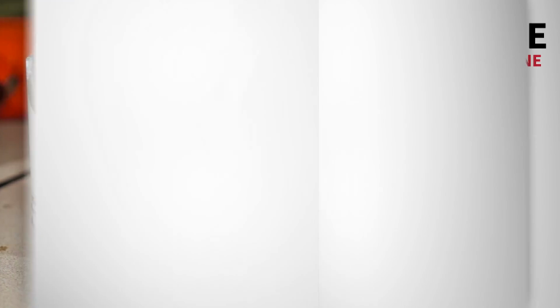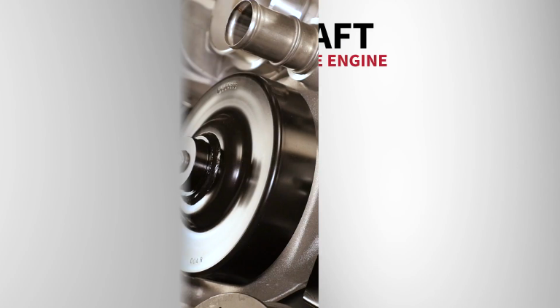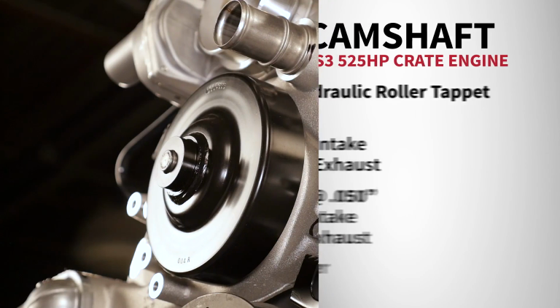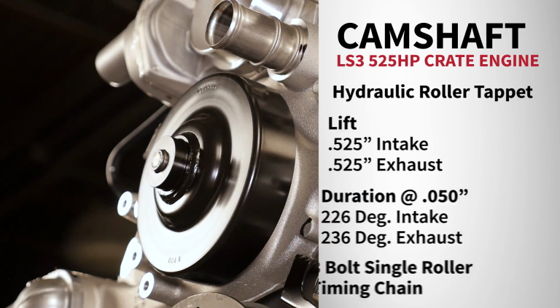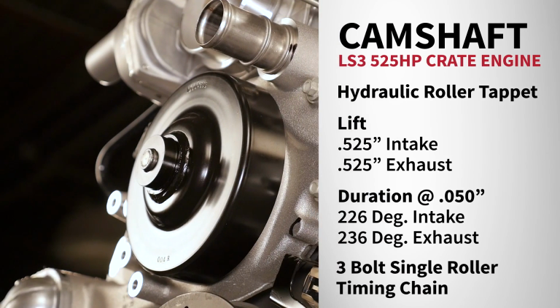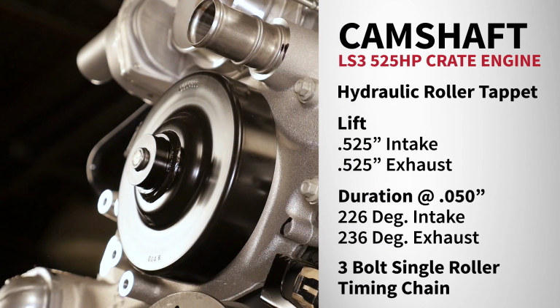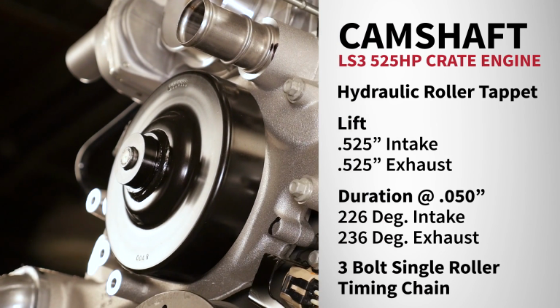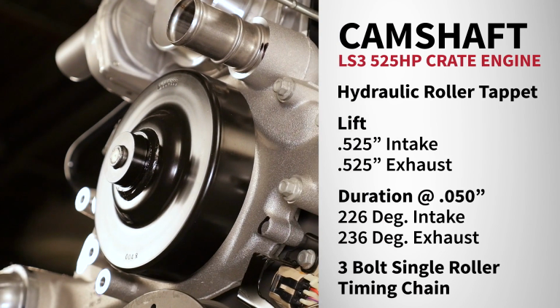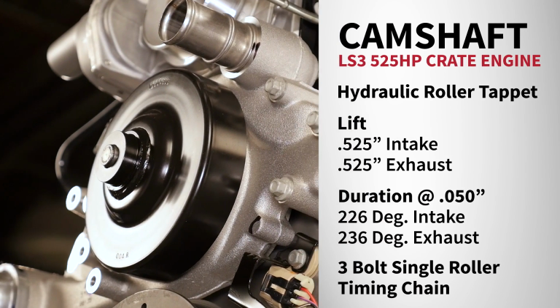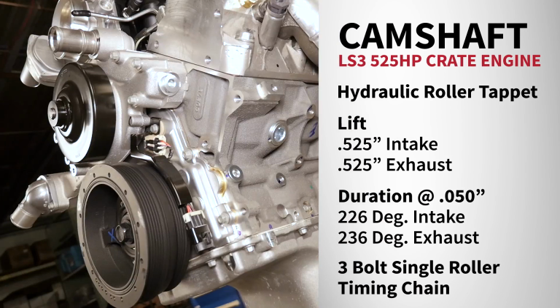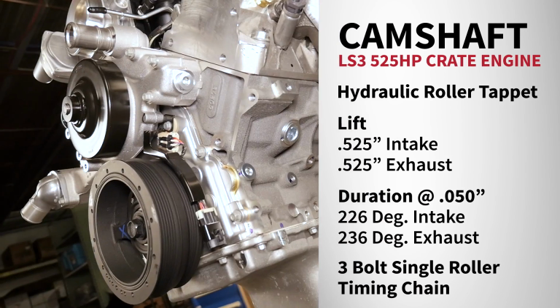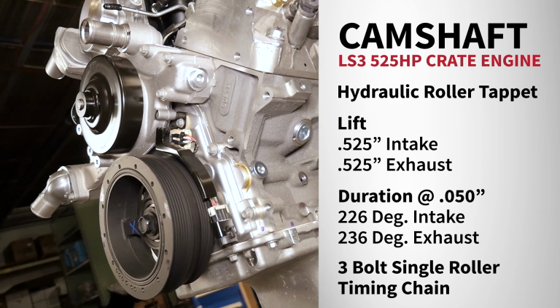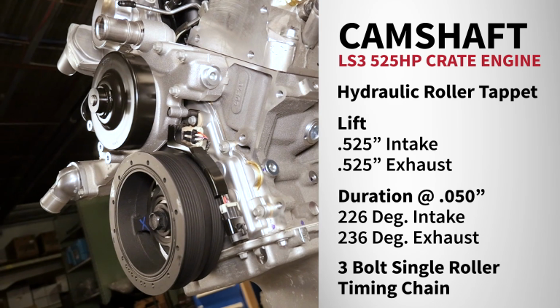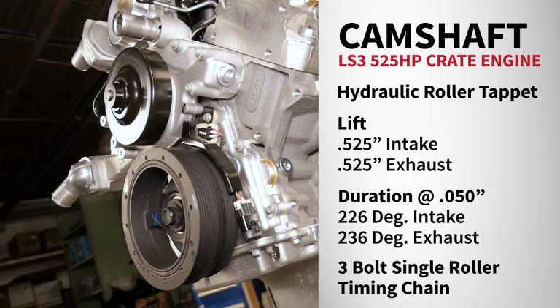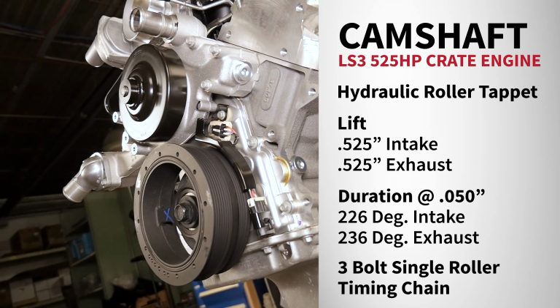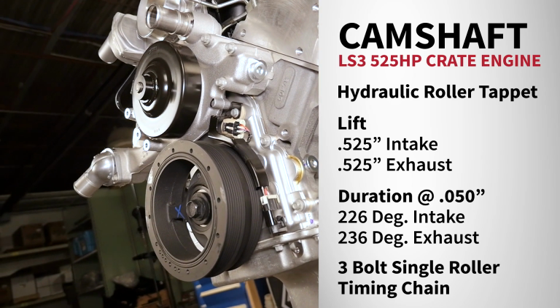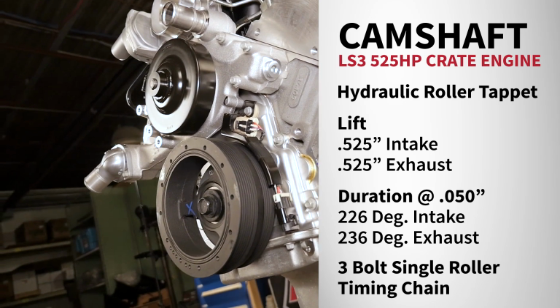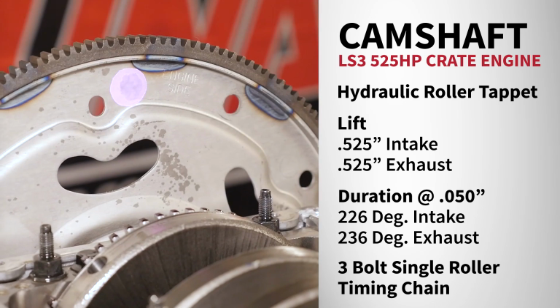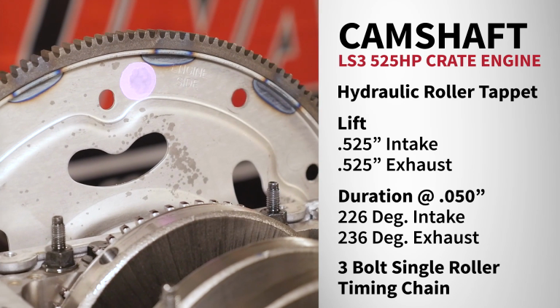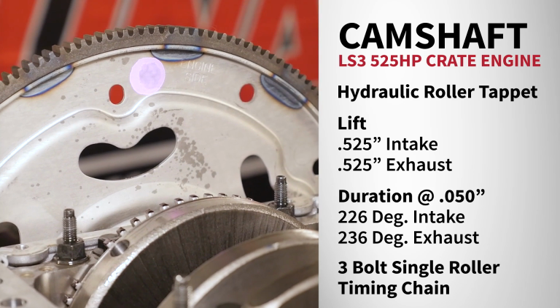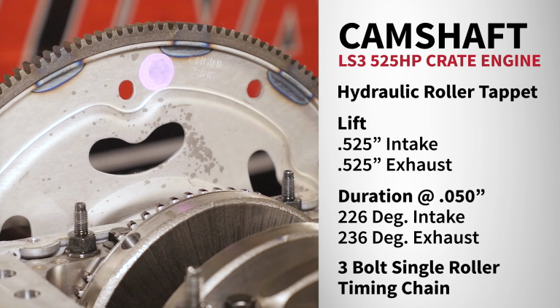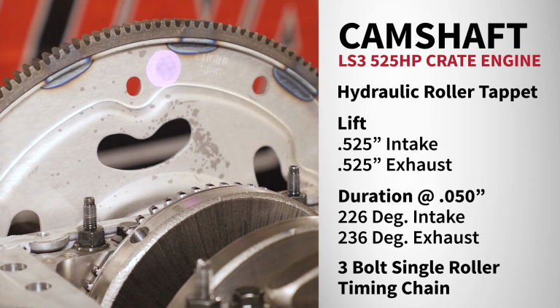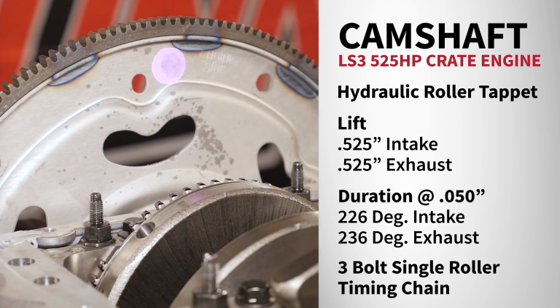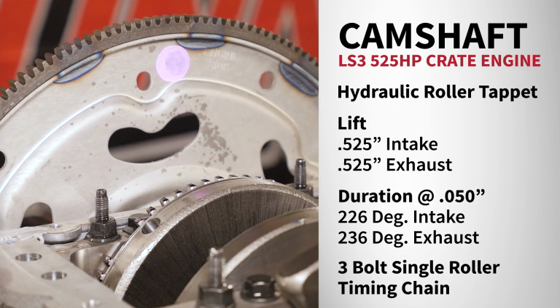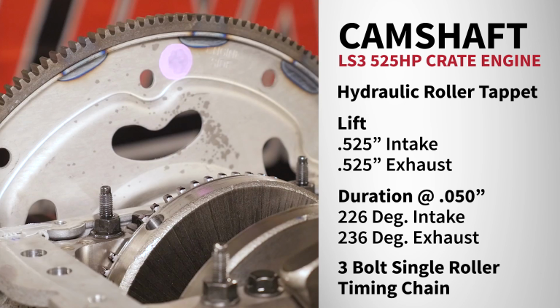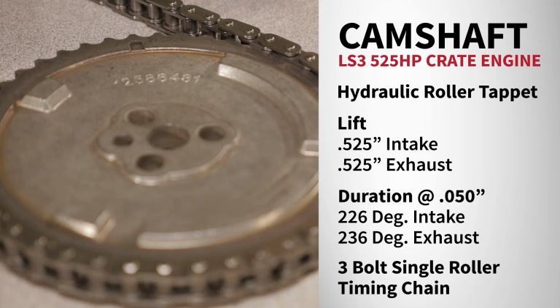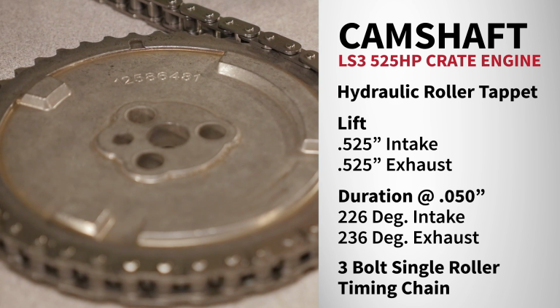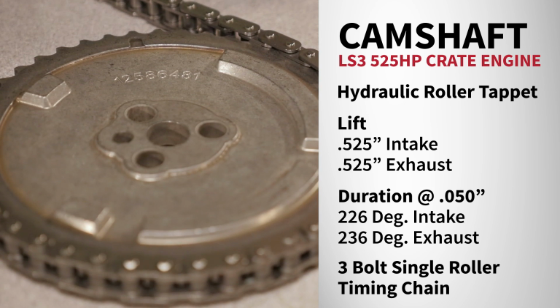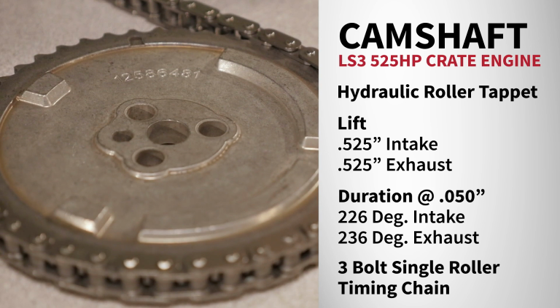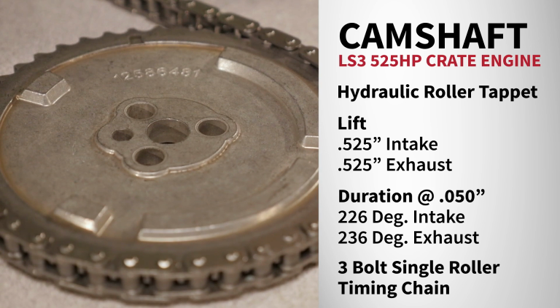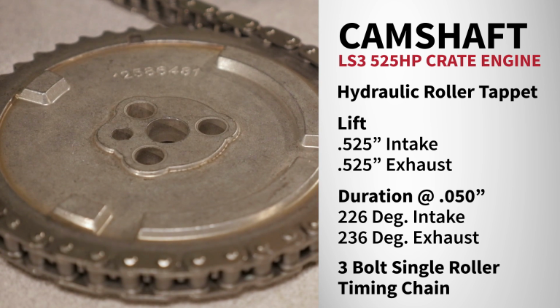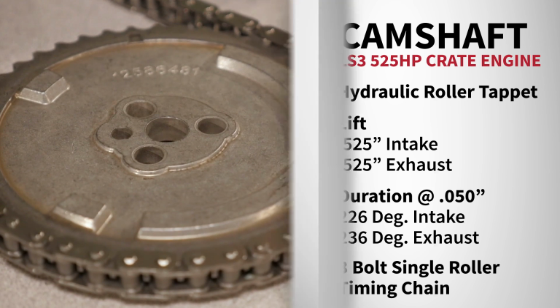The camshaft is a steel hydraulic roller tappet with a lift of 0.525 intake and 0.525 exhaust and a duration of 226 intake and 236 exhaust, driven by a 3-bolt single roller timing chain set.